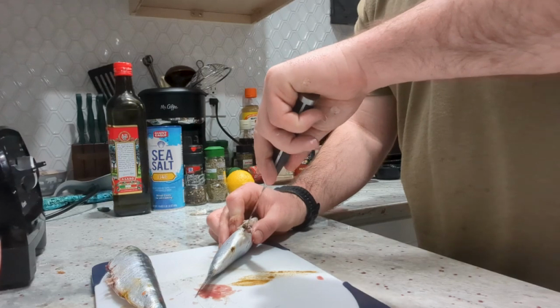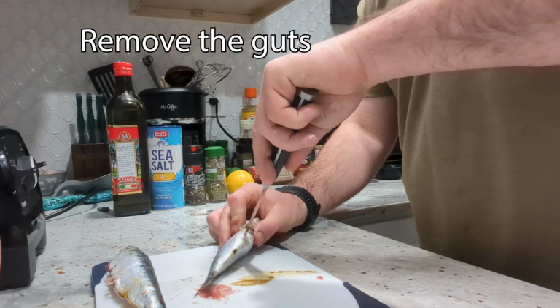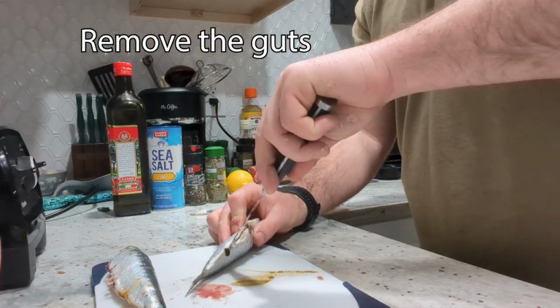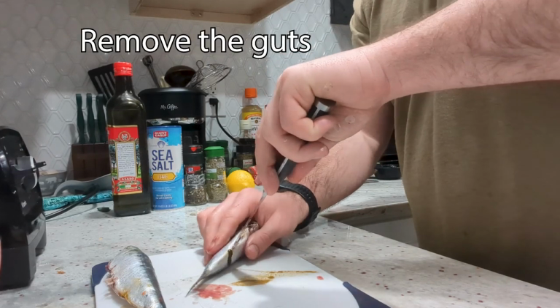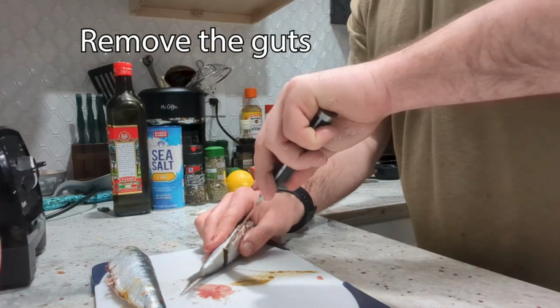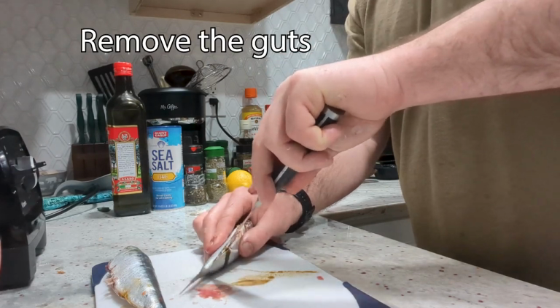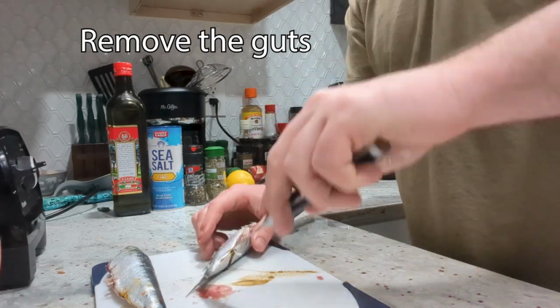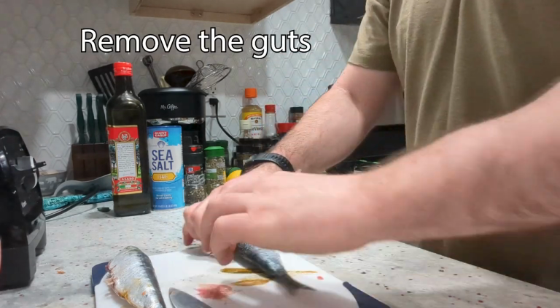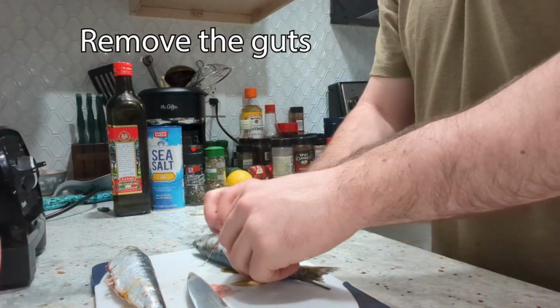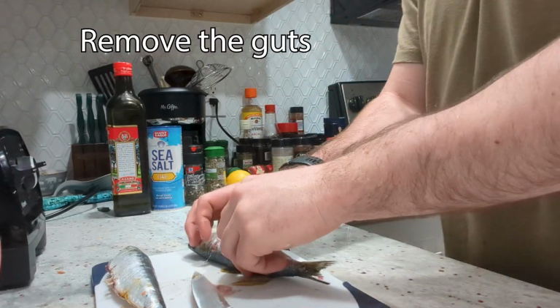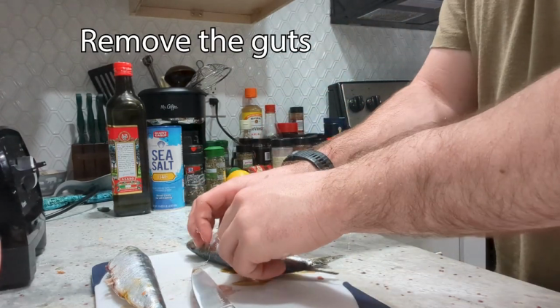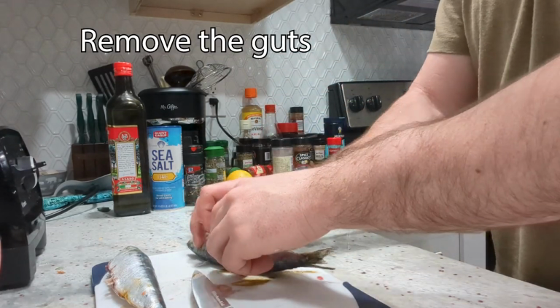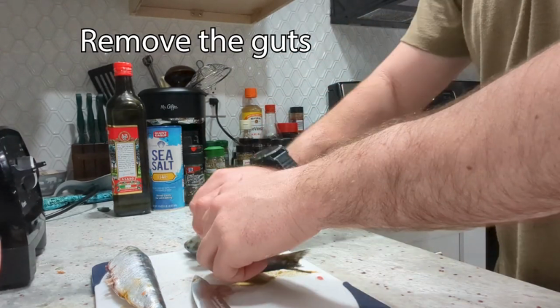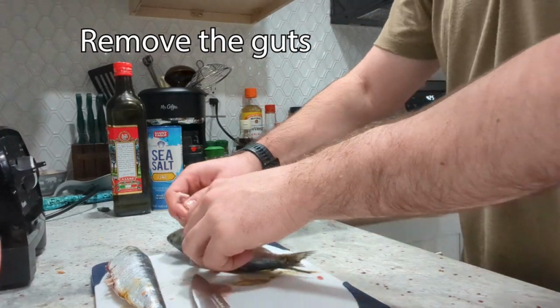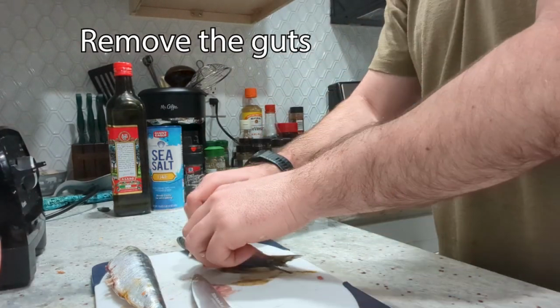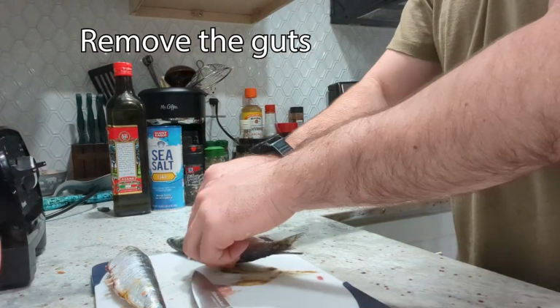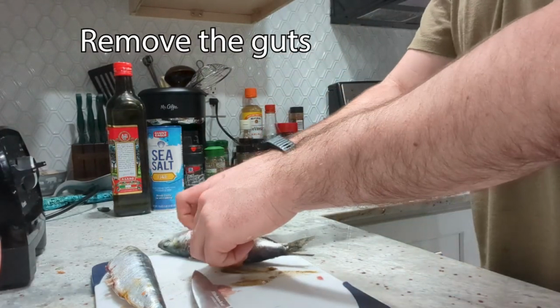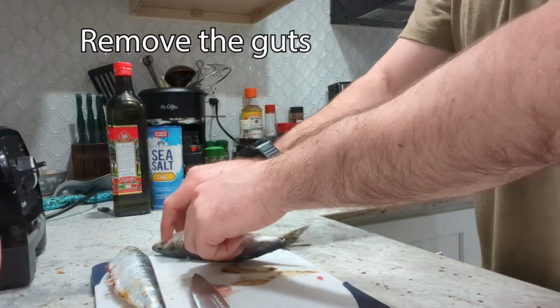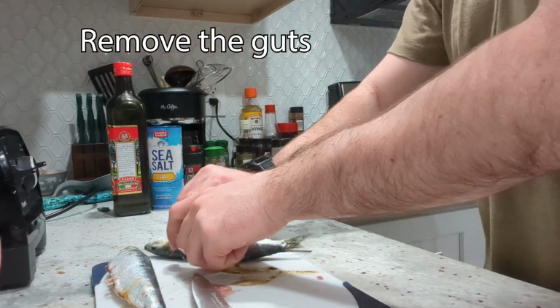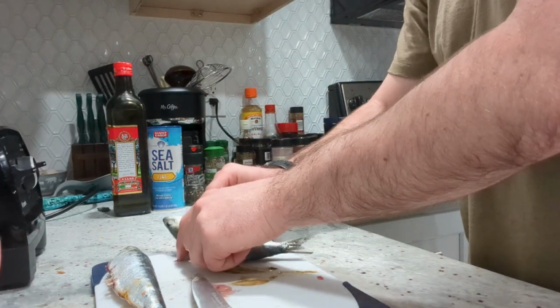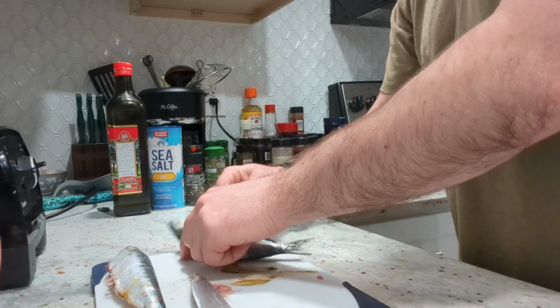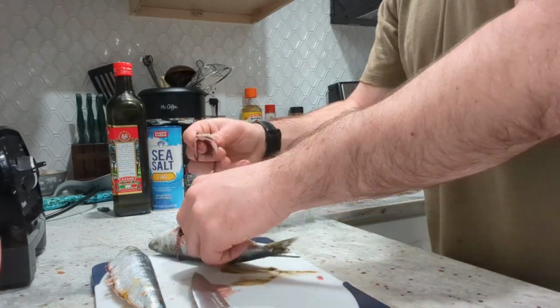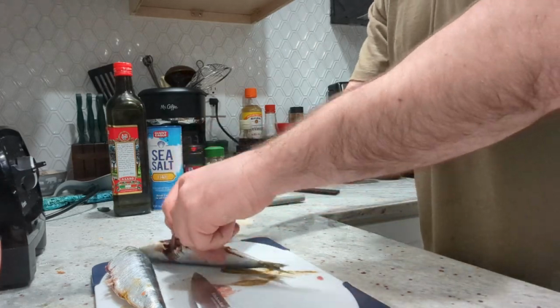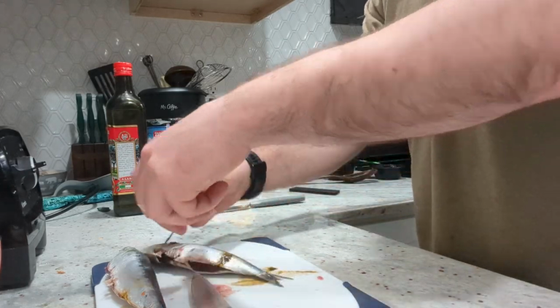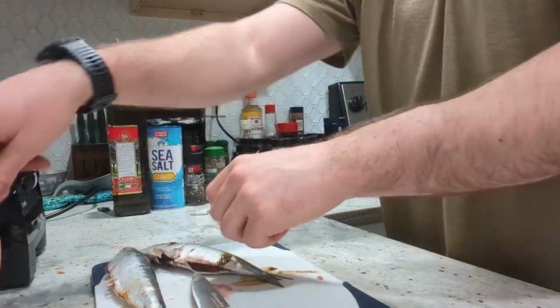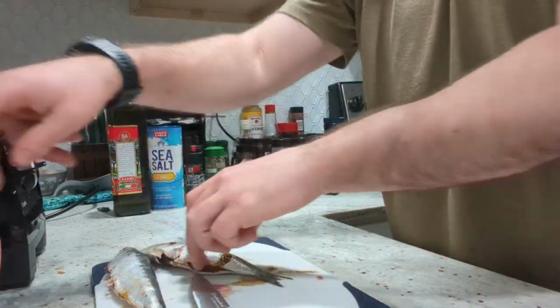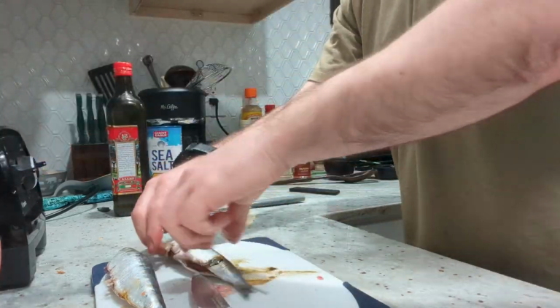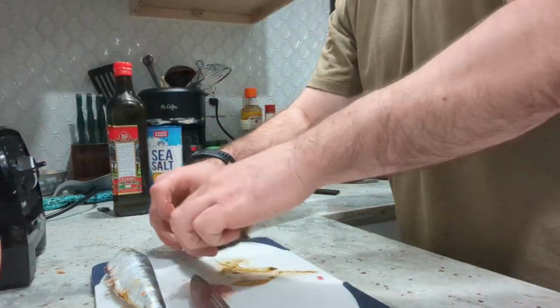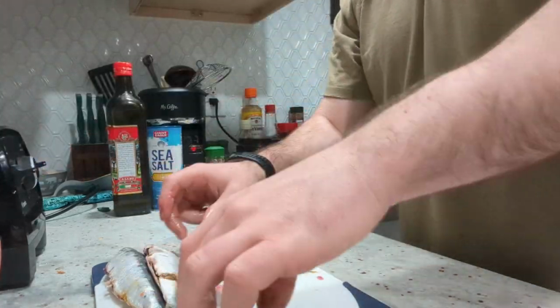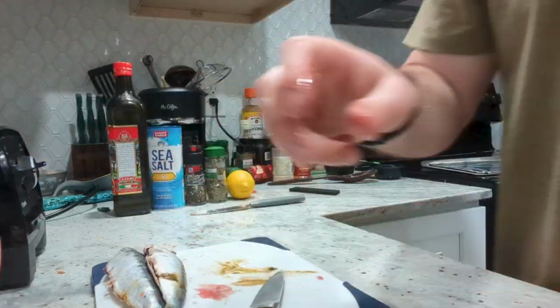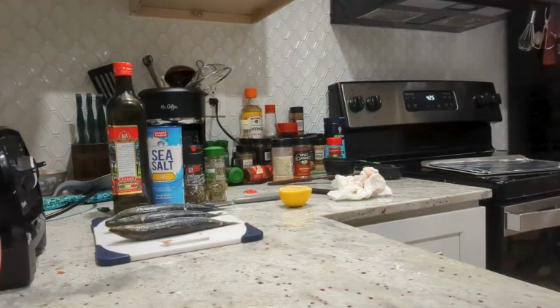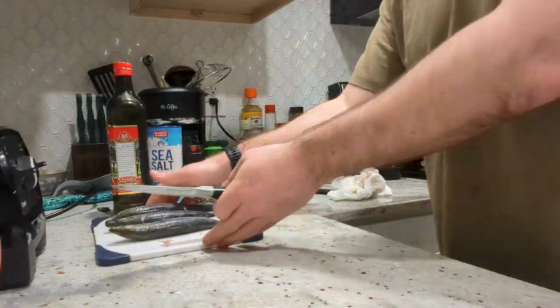Then gut the fish — gut the belly, pull the guts out. Just pull out strong. There you go. Use your fingers.